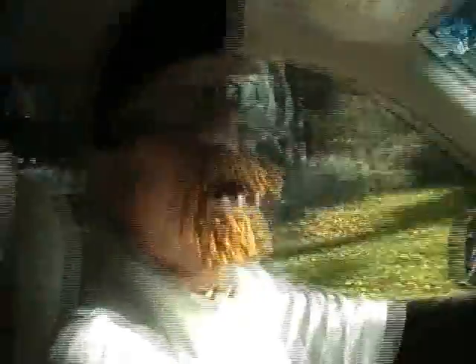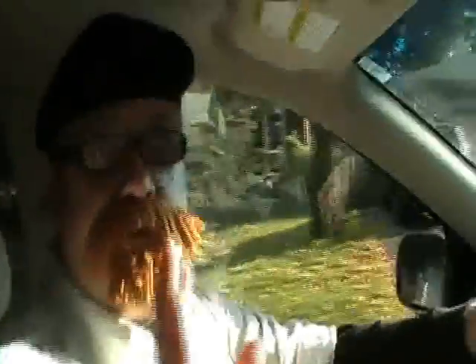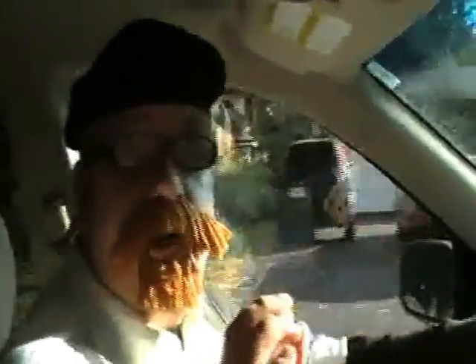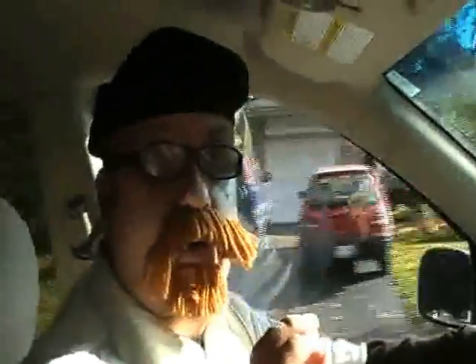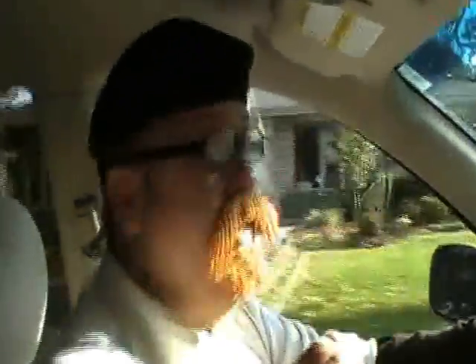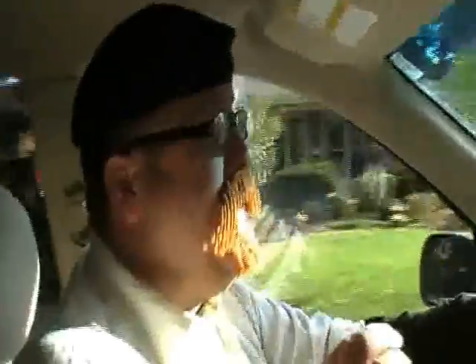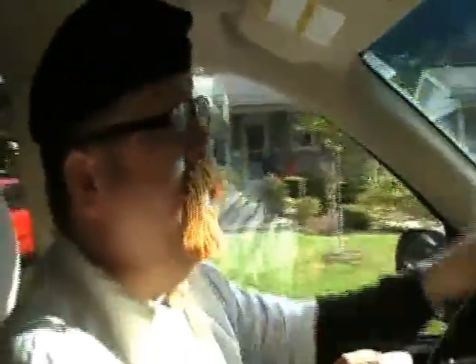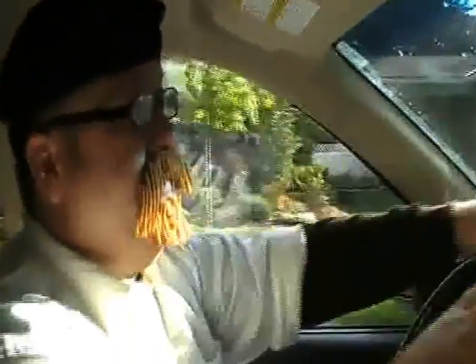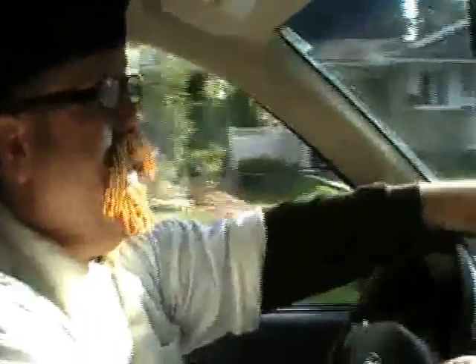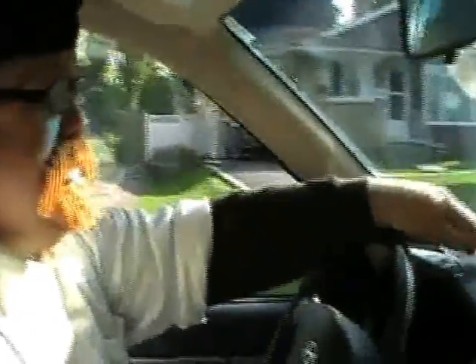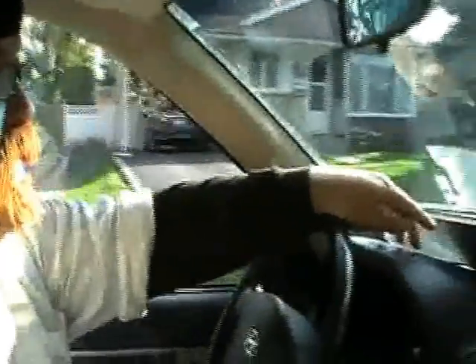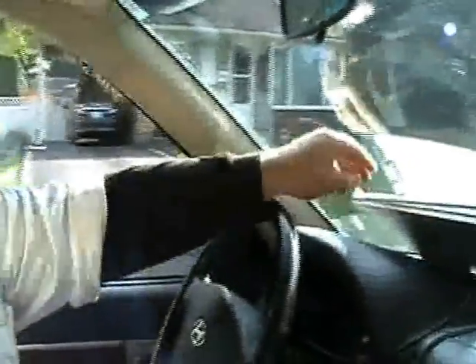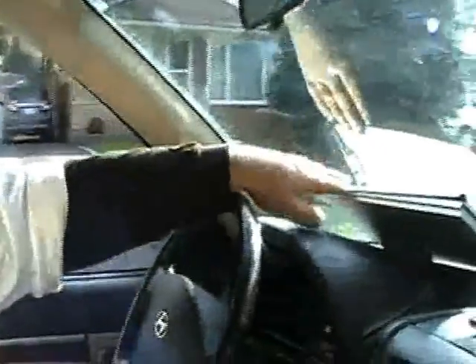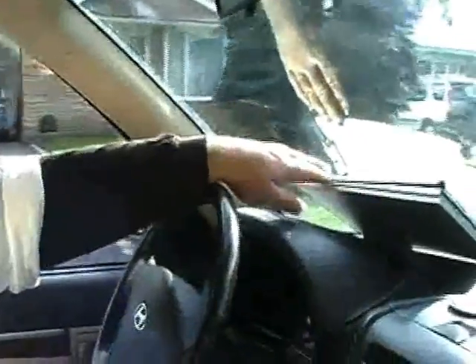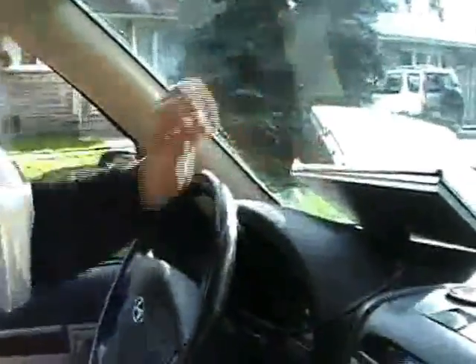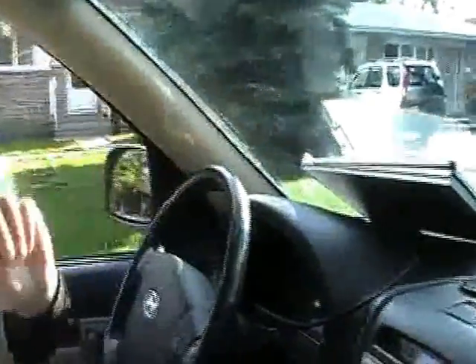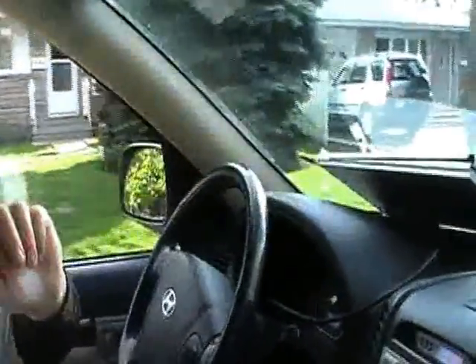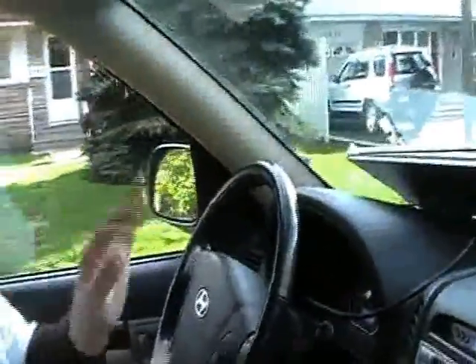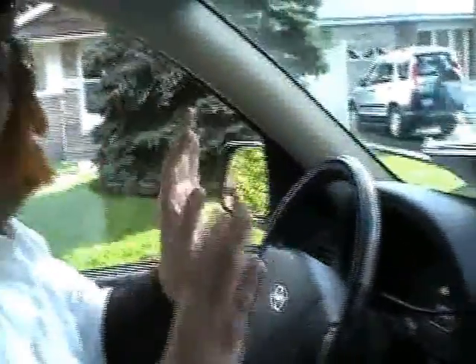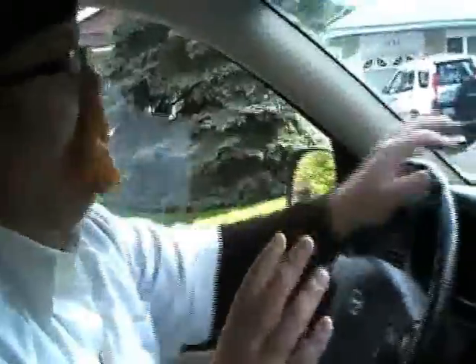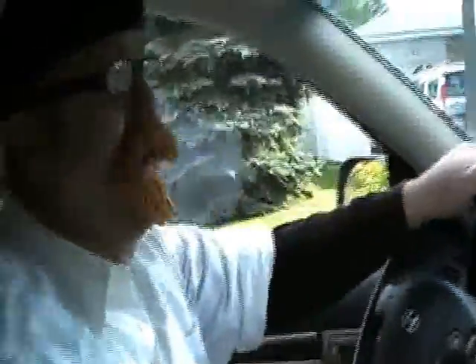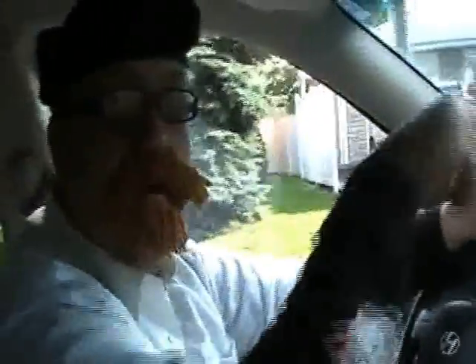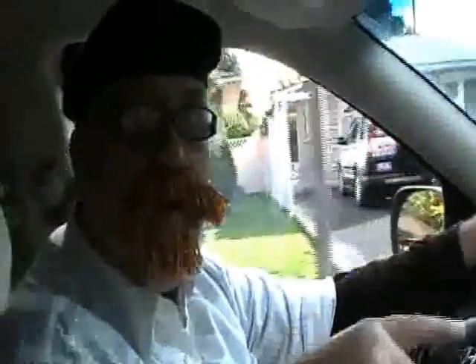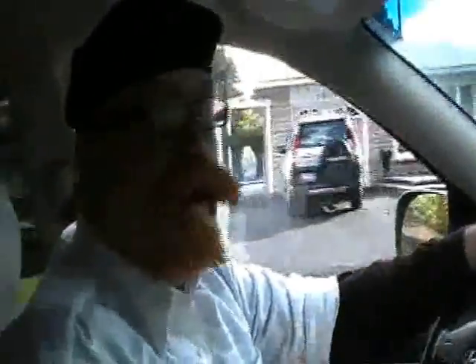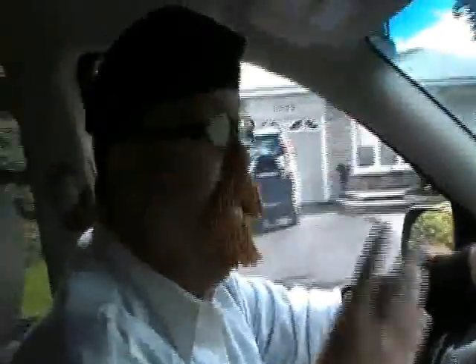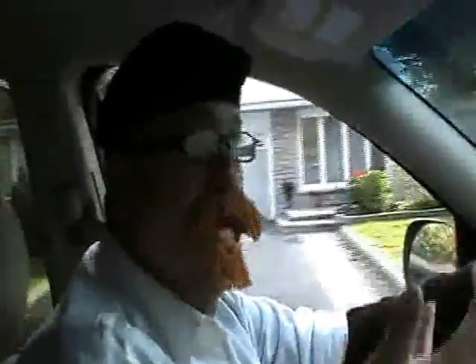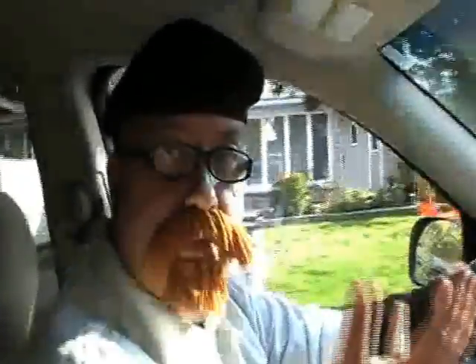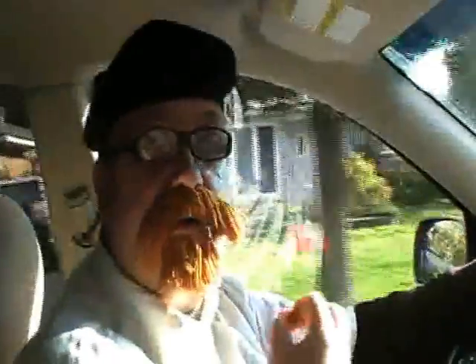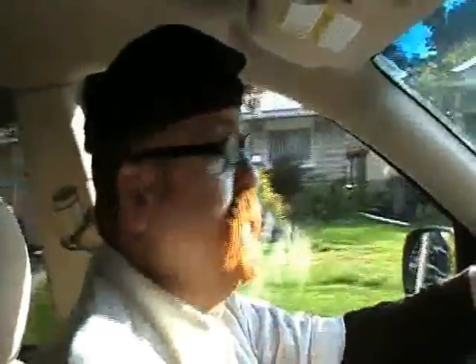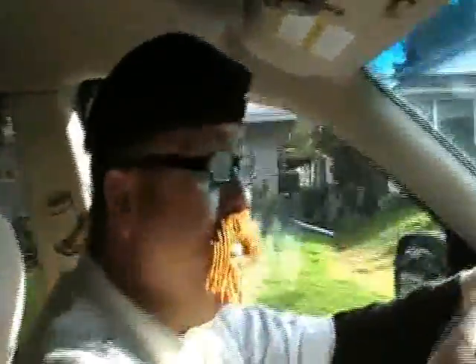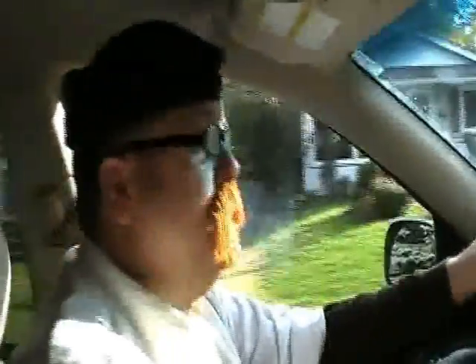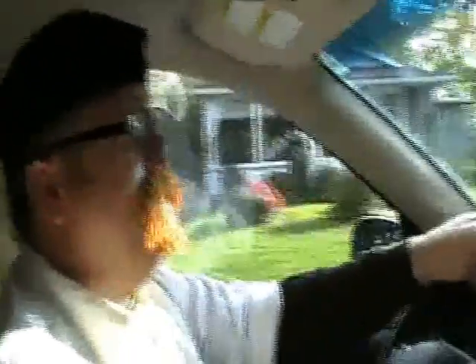We're out on the road now. We've got our GPS and it's covered by the aluminum clipboard. We're going to take a ride around the block and see what kind of results we're getting. Oh — we're still booting up.